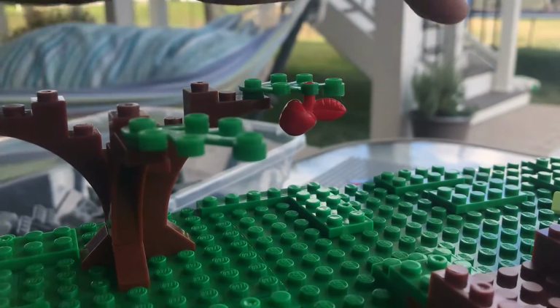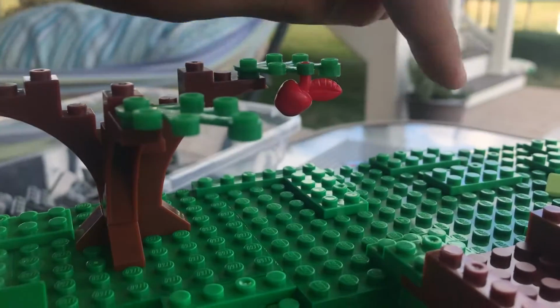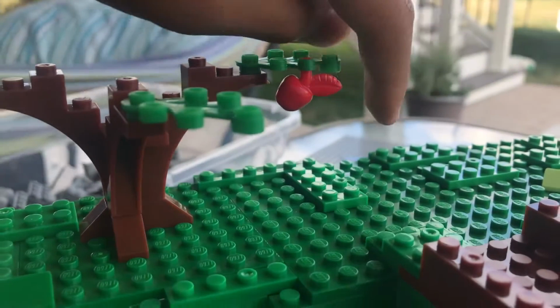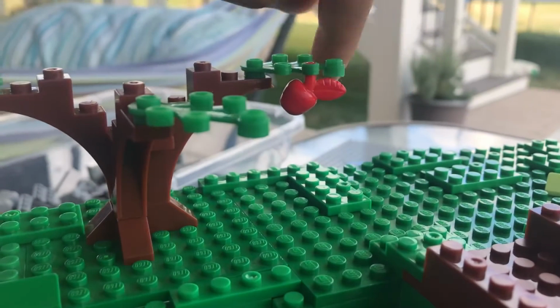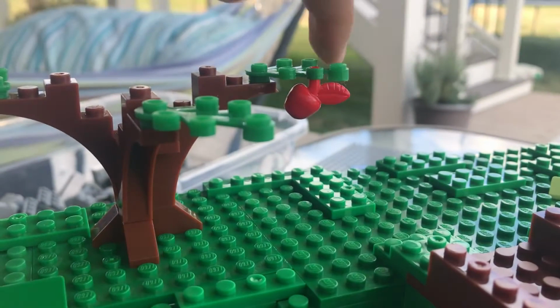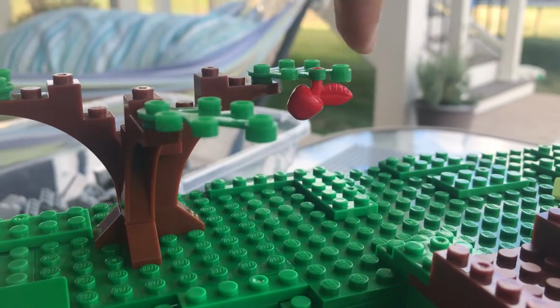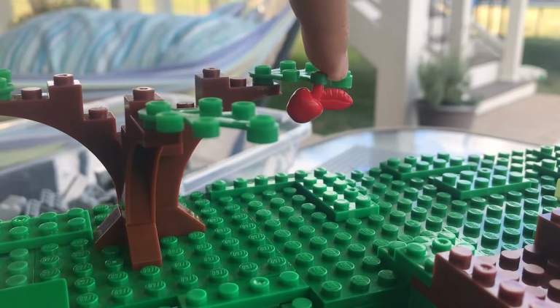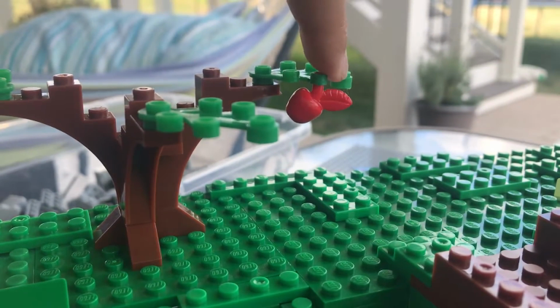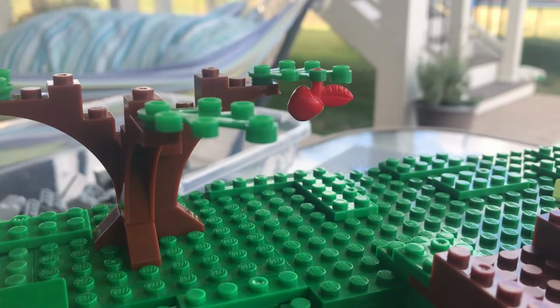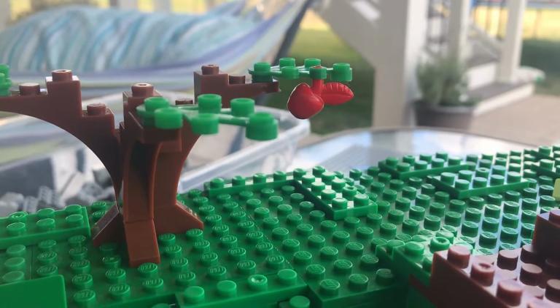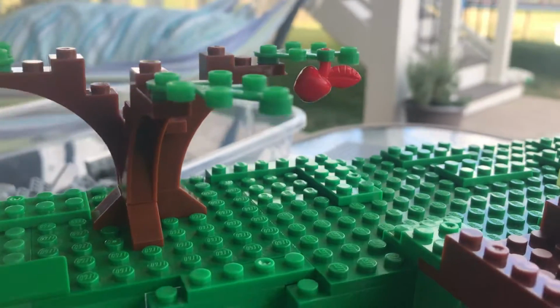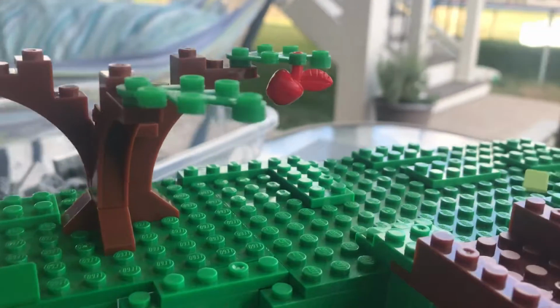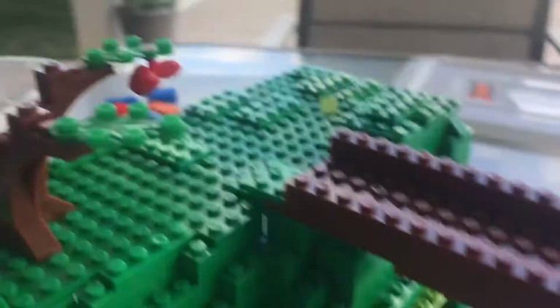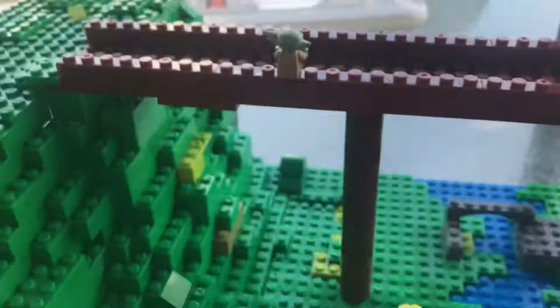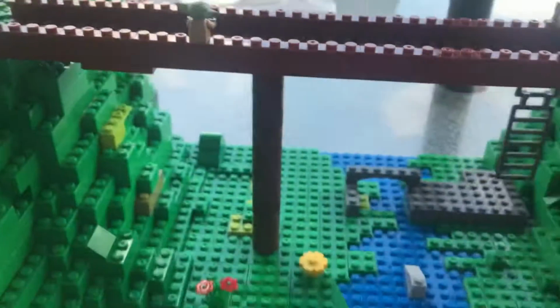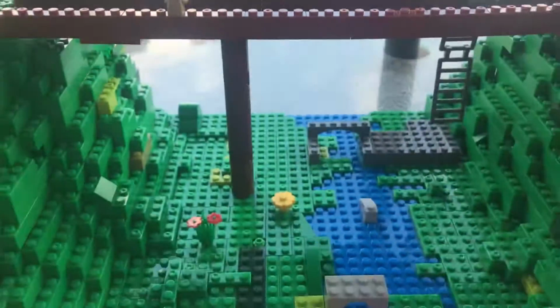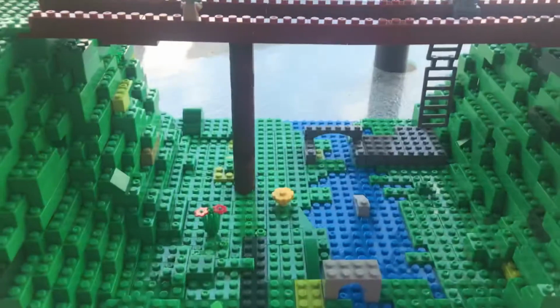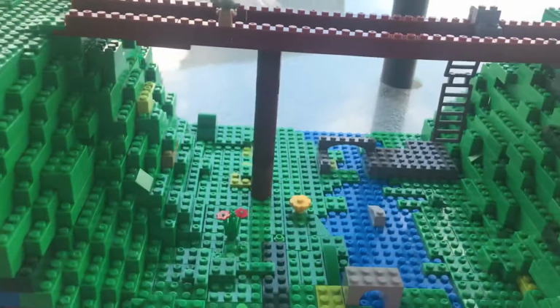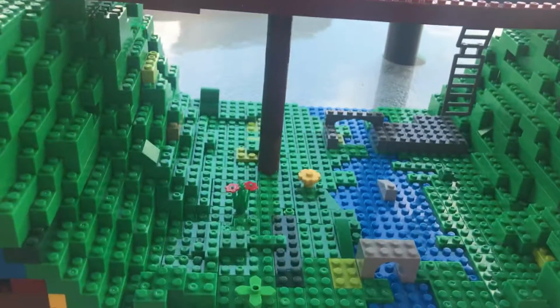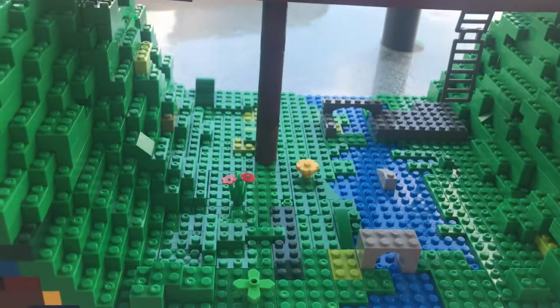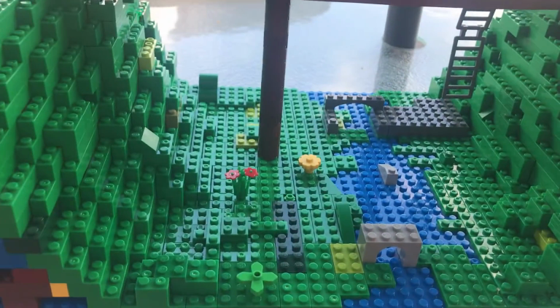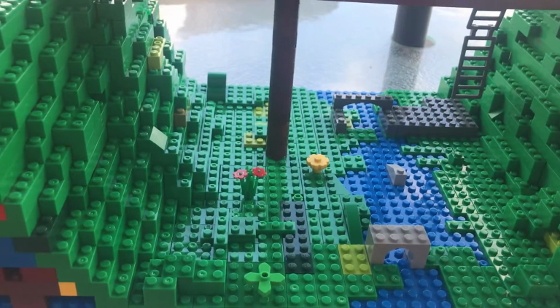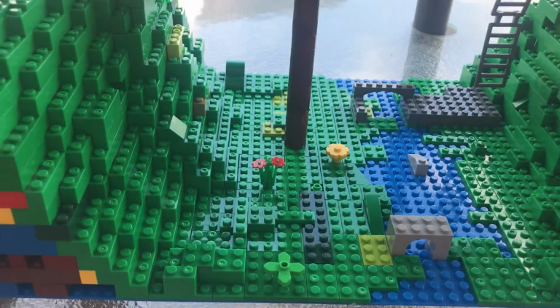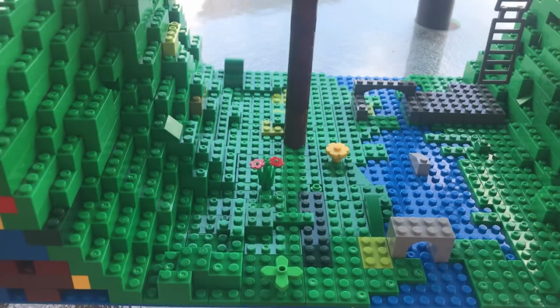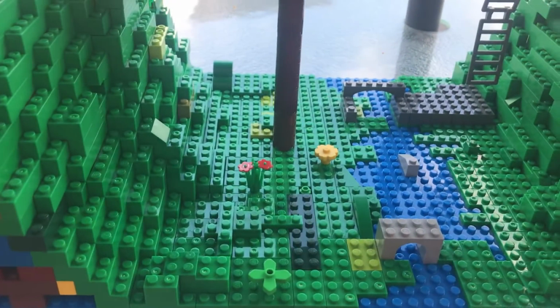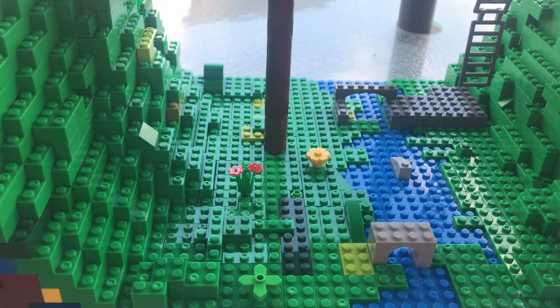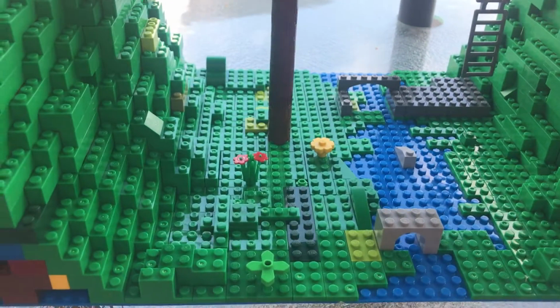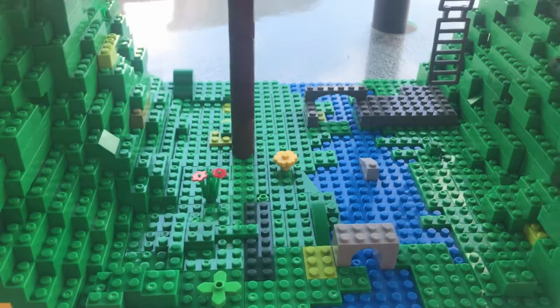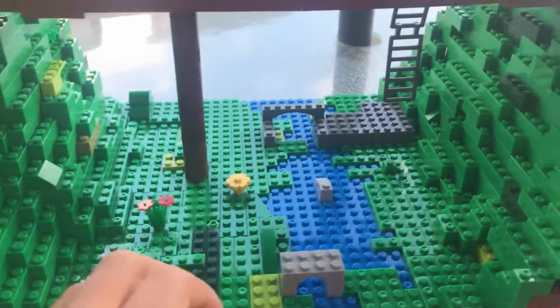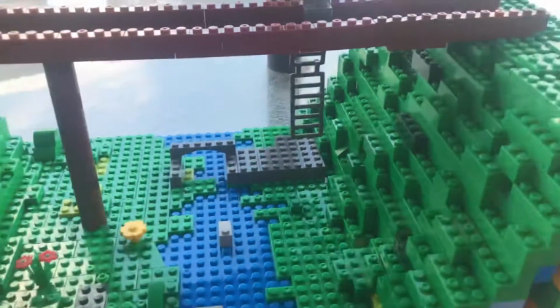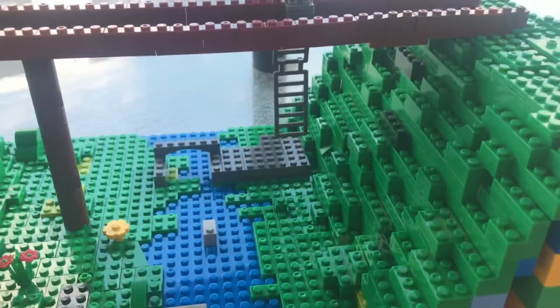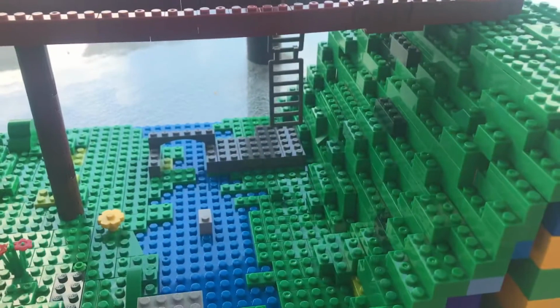I wonder if someone will pick this apple. Anyways, let's show you the whole thing and the progress that I've done.